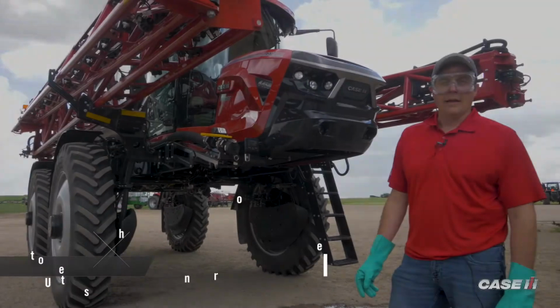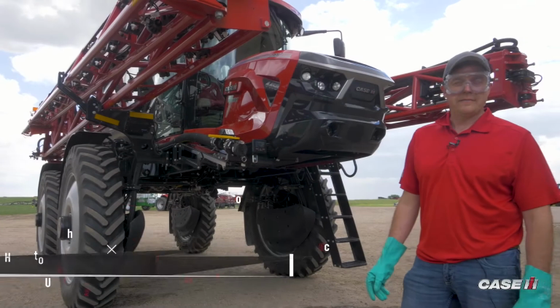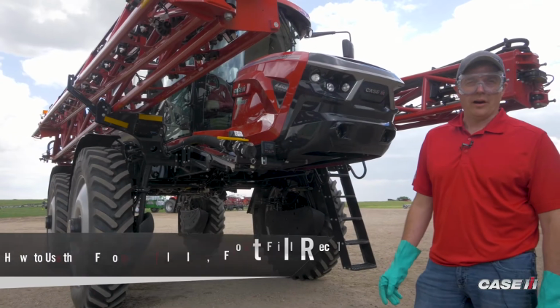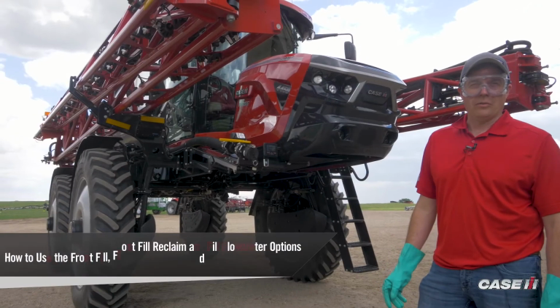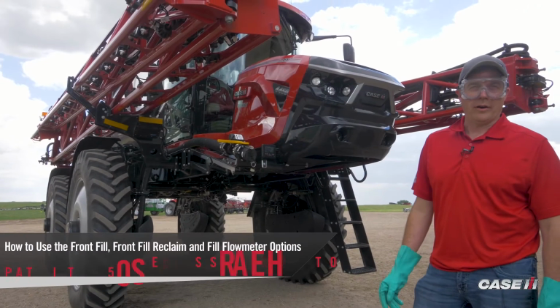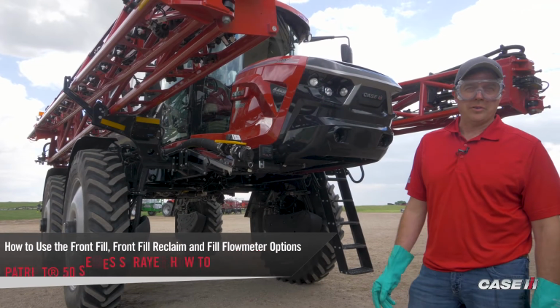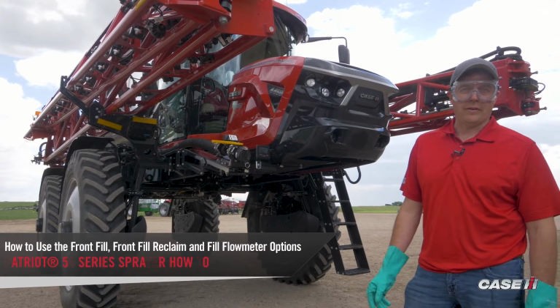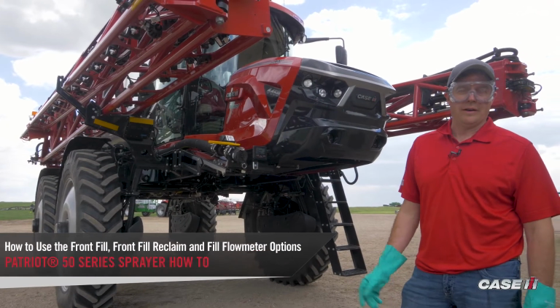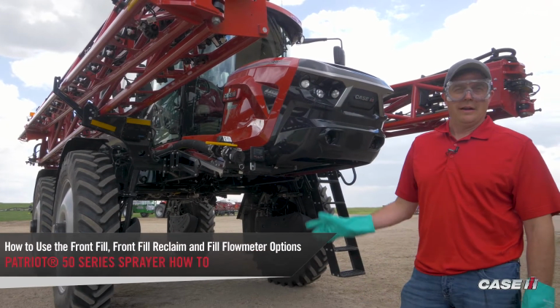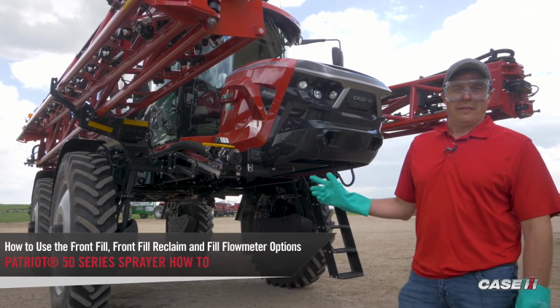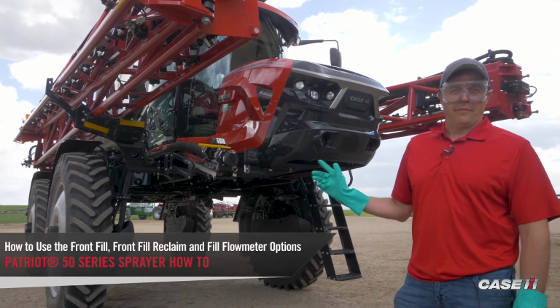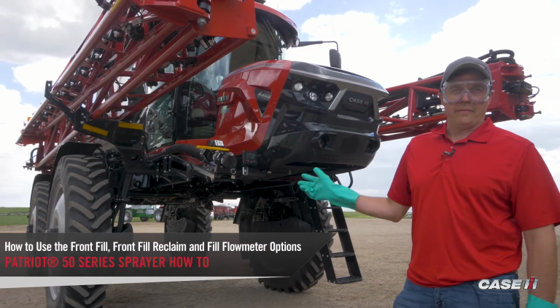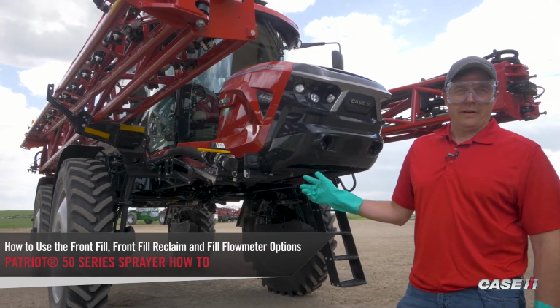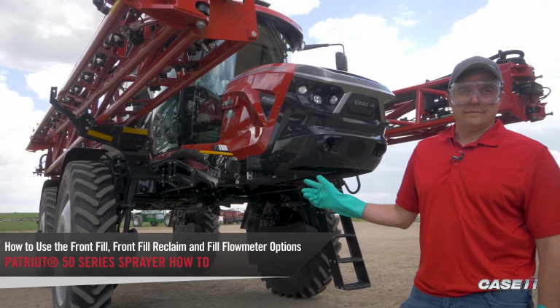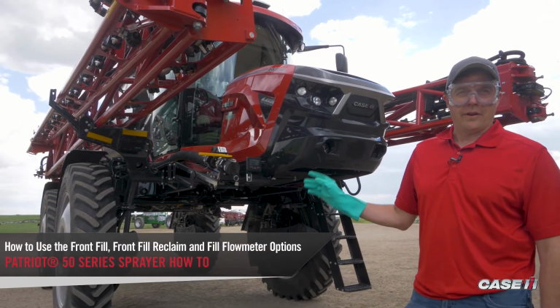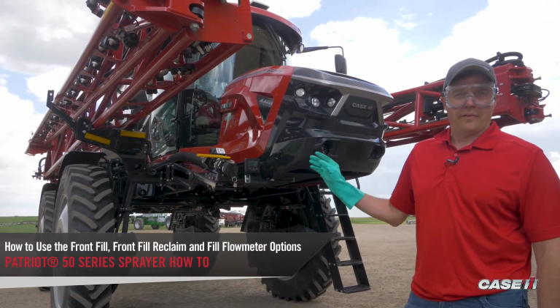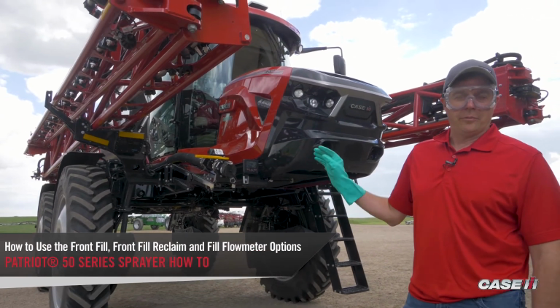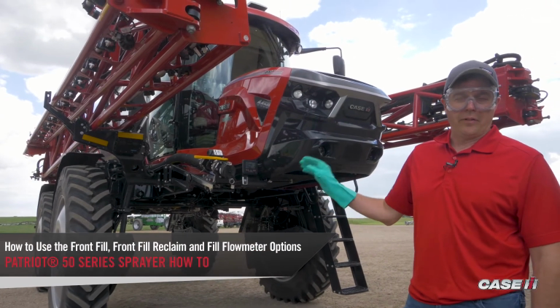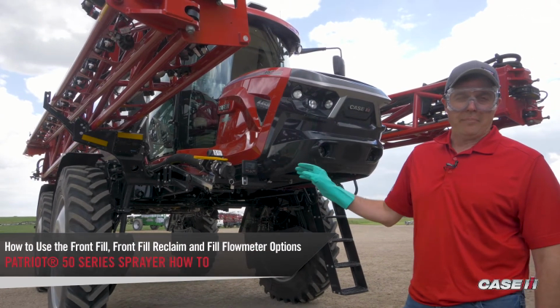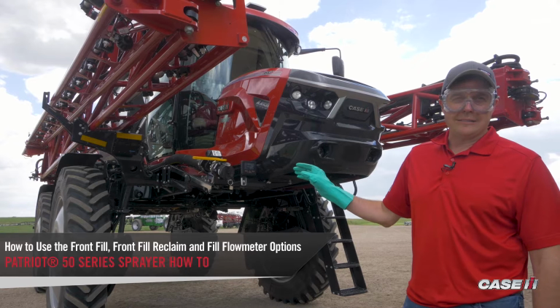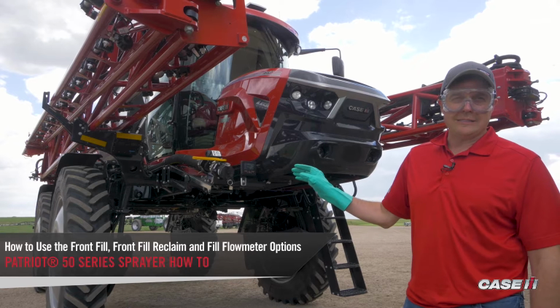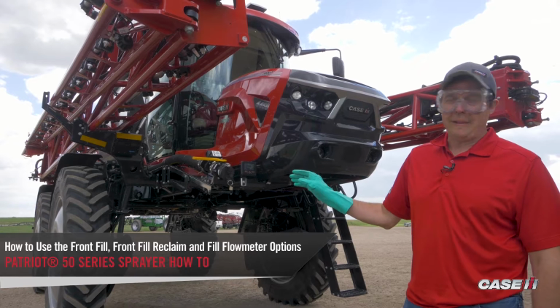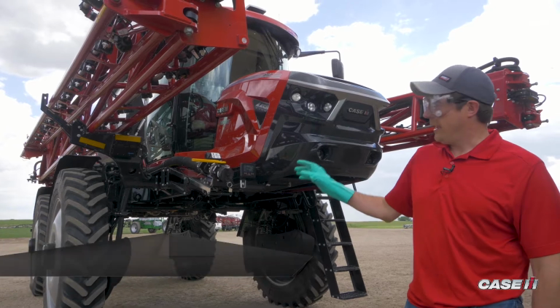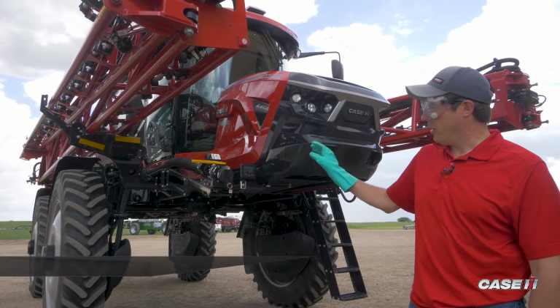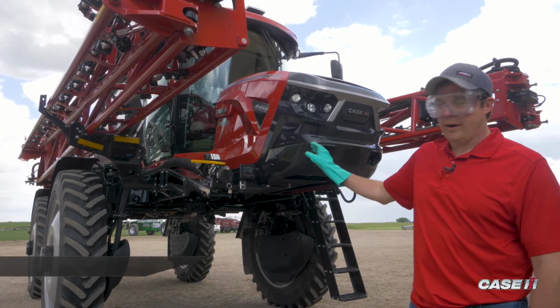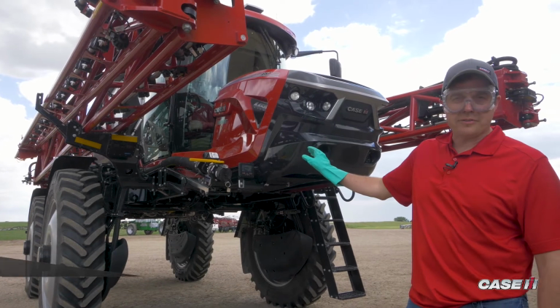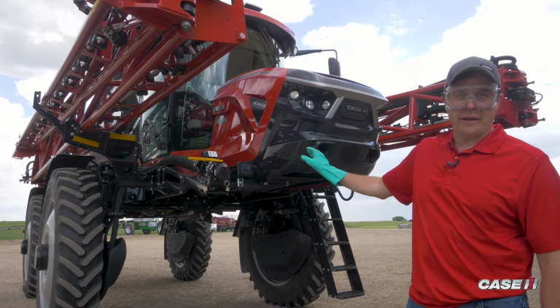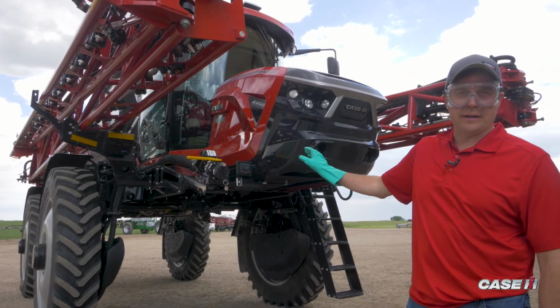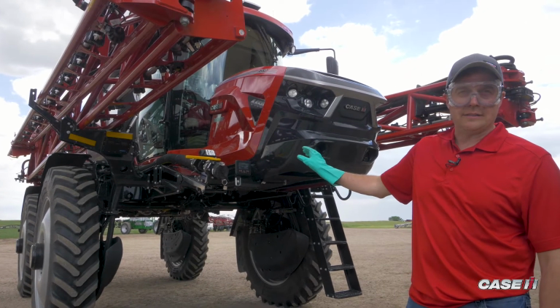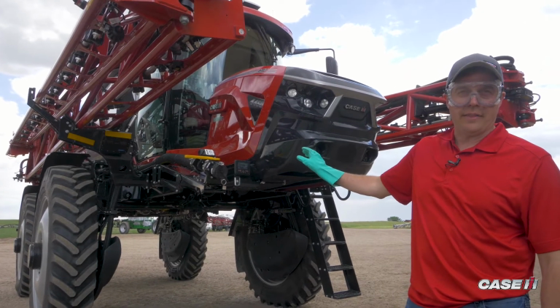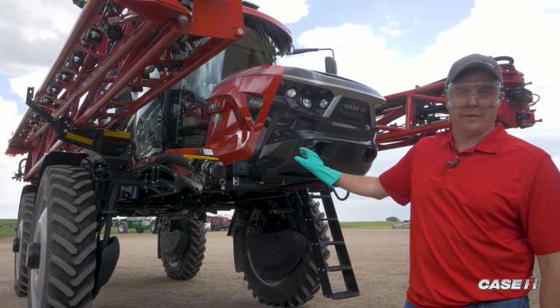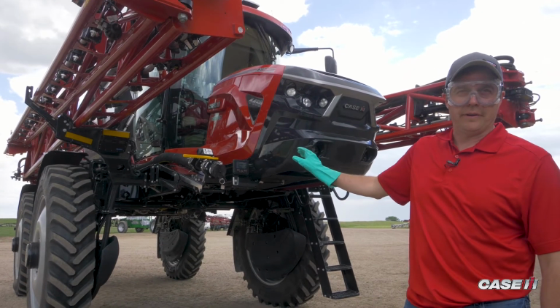In this video, we are going to cover the front fill, front fill reclaim process, and what our screen does by the front fill.